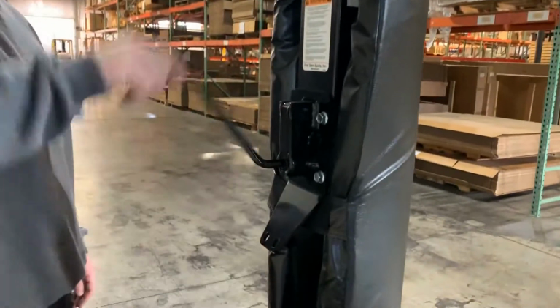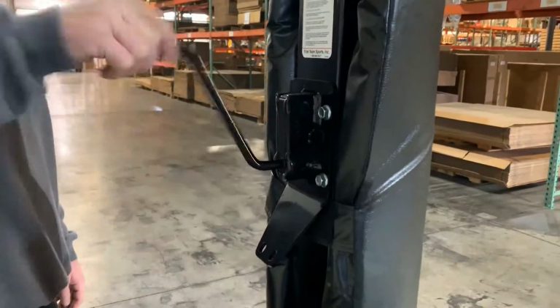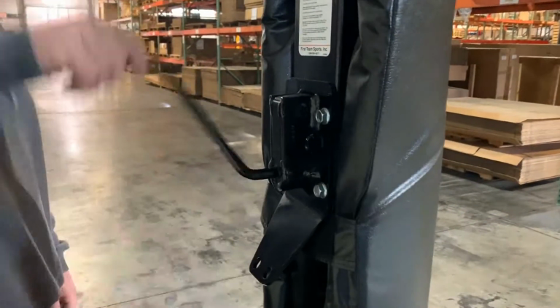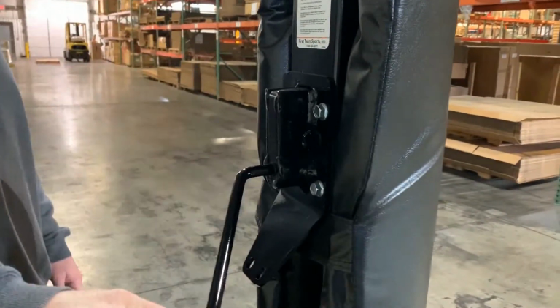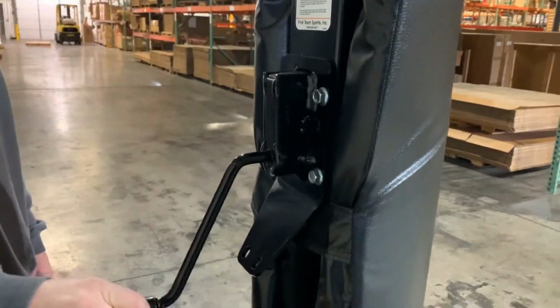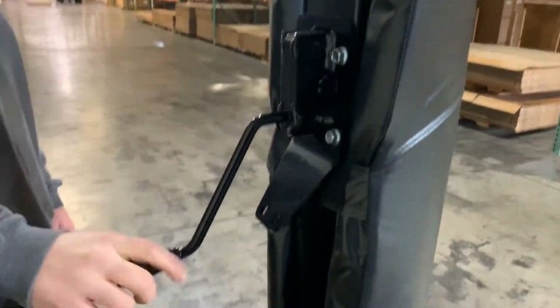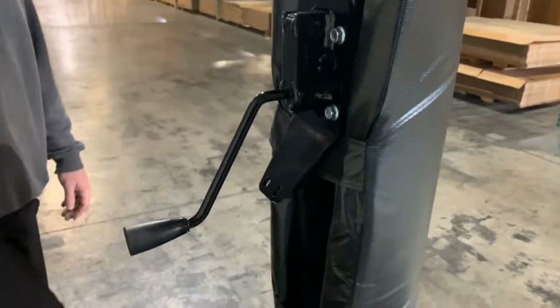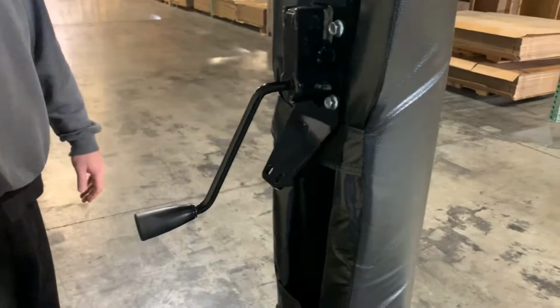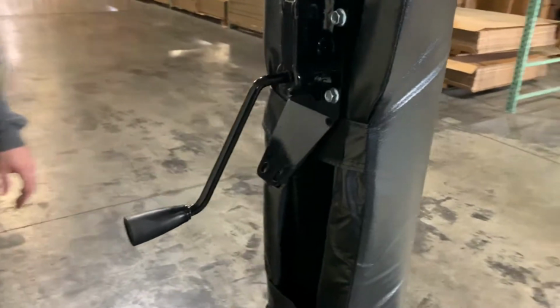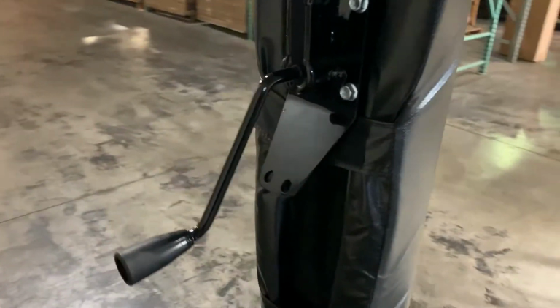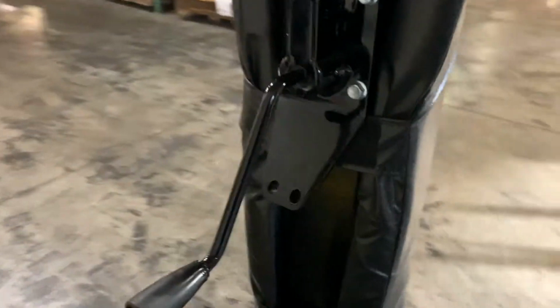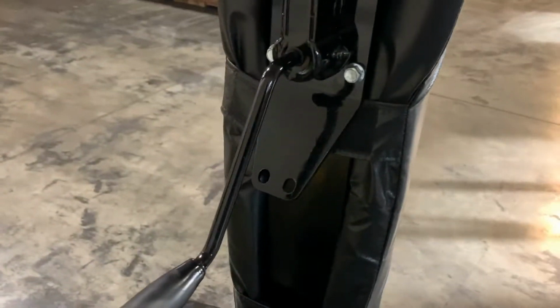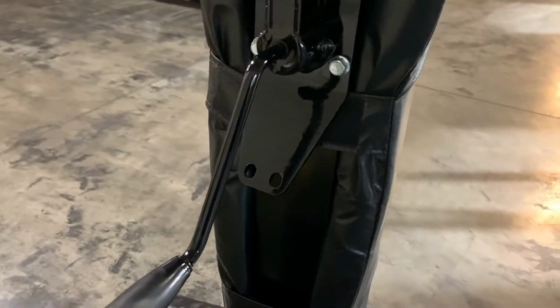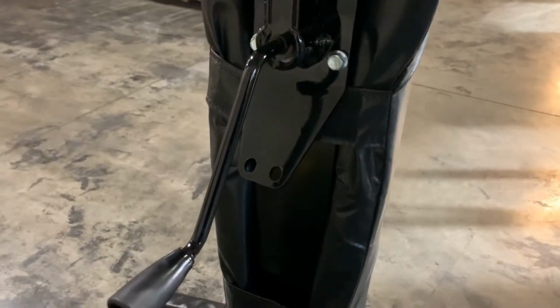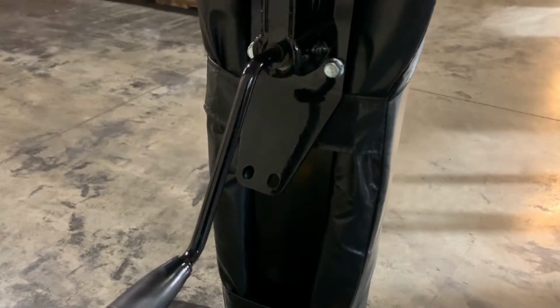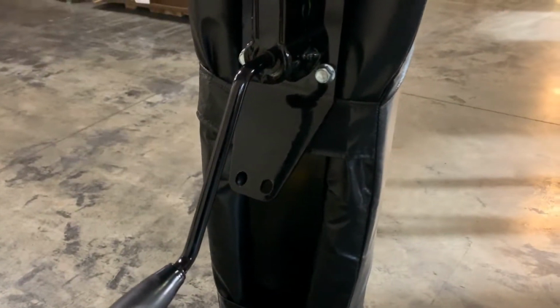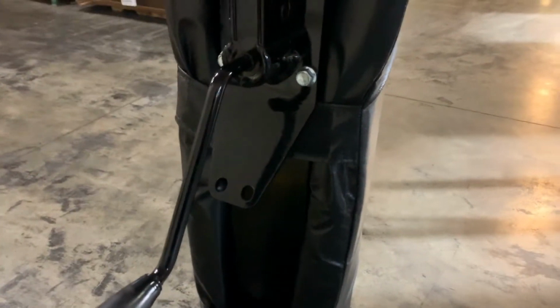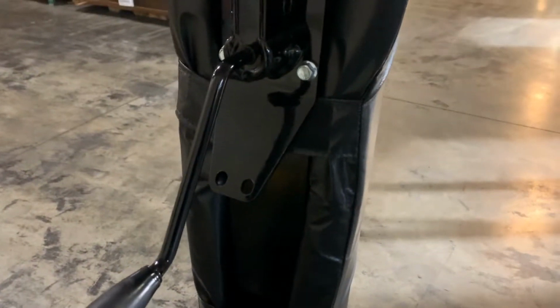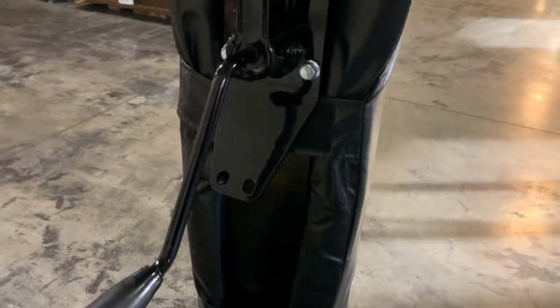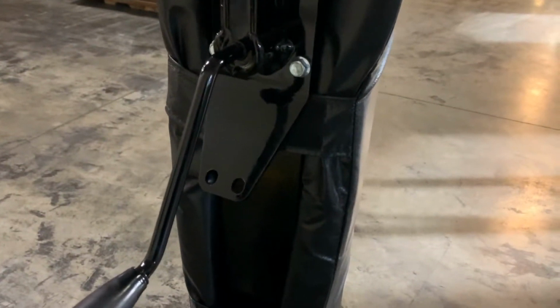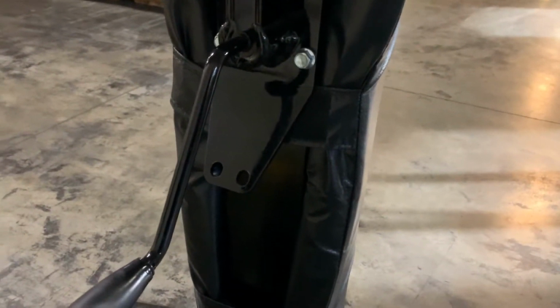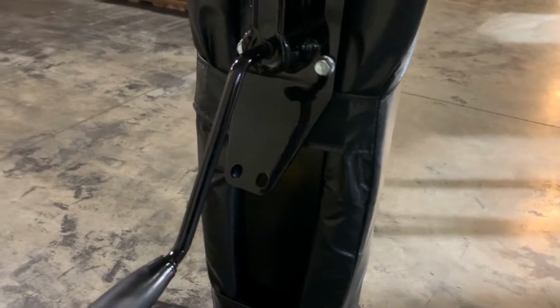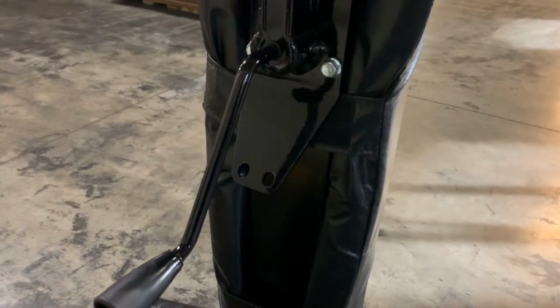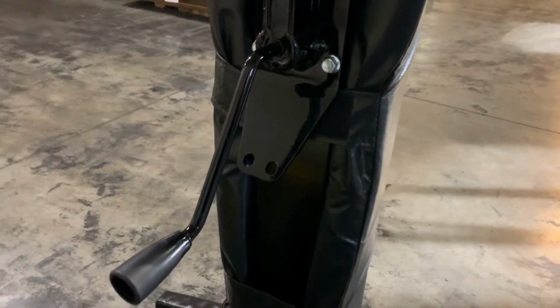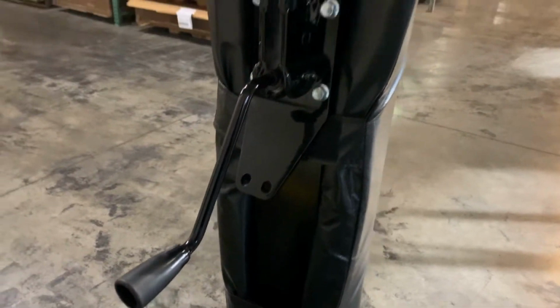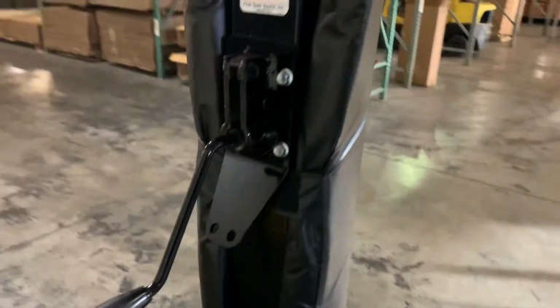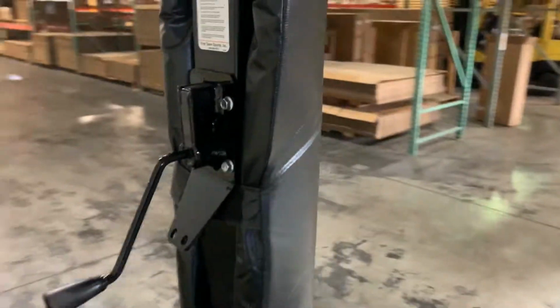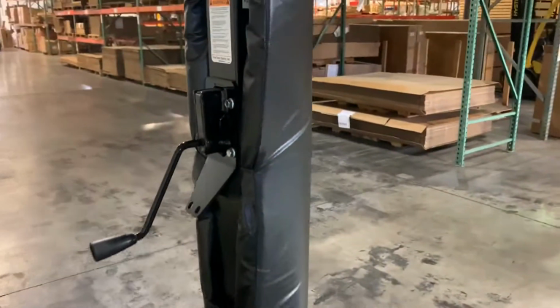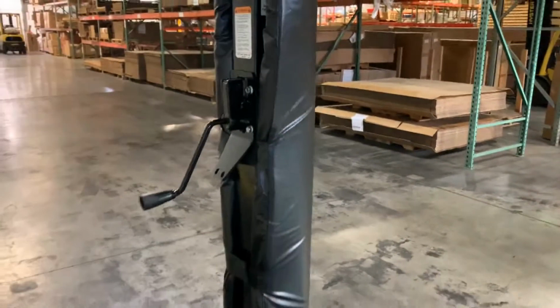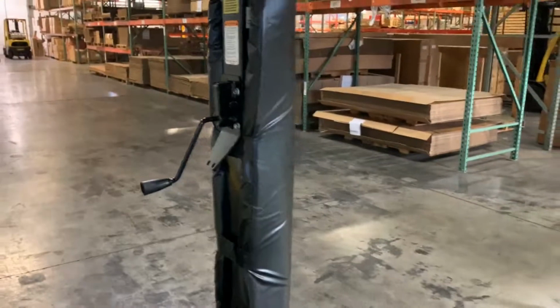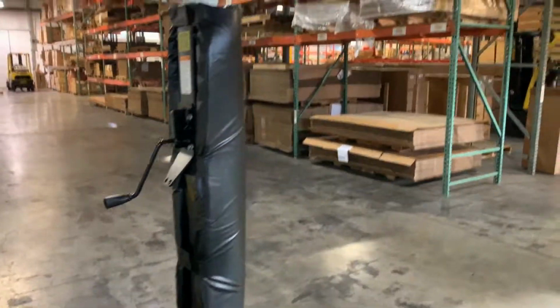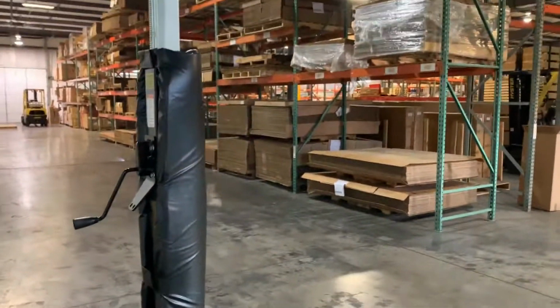Another neat feature, if you're using this in a commercial or even residential setting, you can see here we have two holes drilled at the bottom of this tab. You can use the FT12 lock and lock this in place so nobody can adjust the height but you.